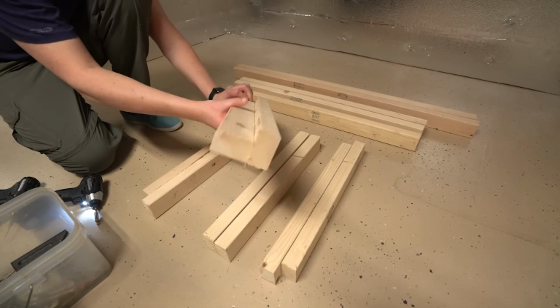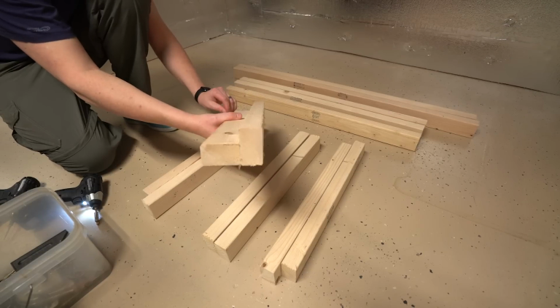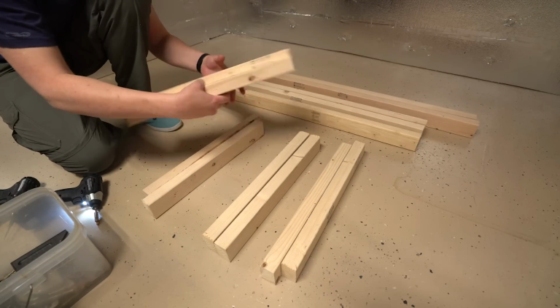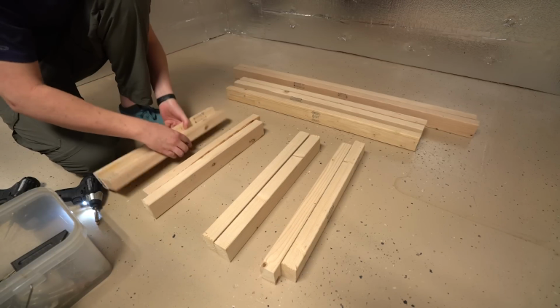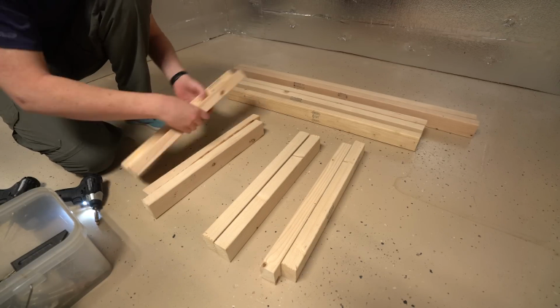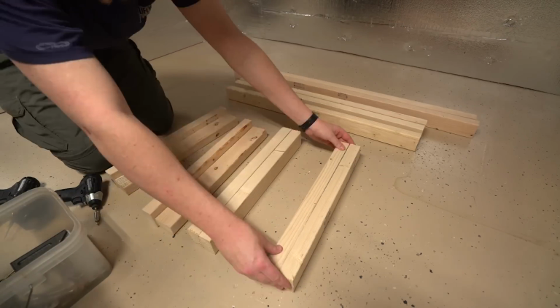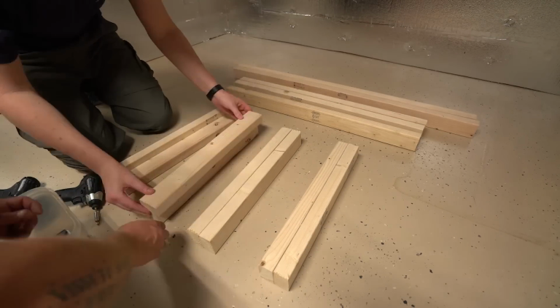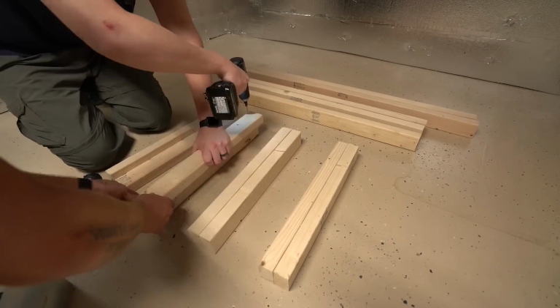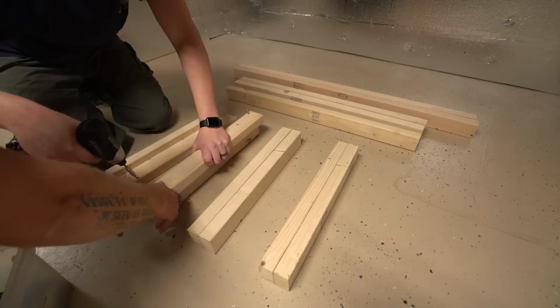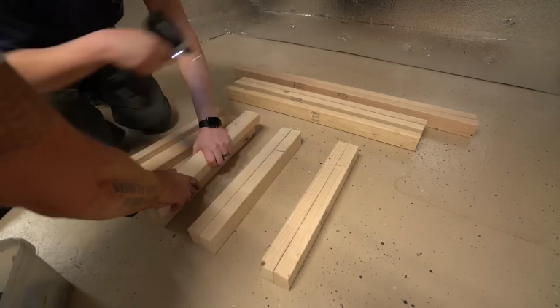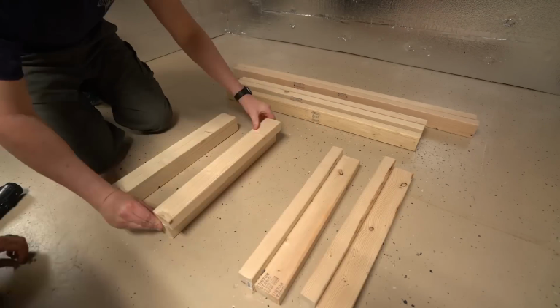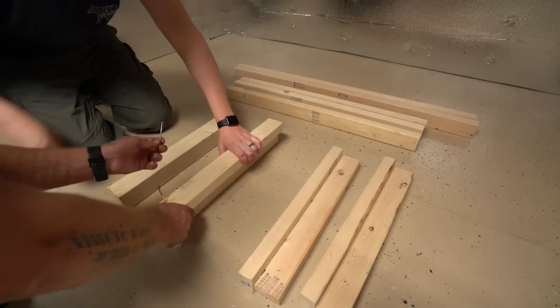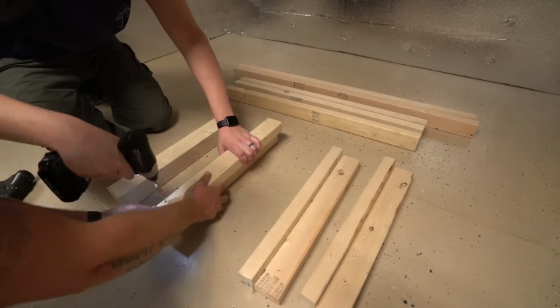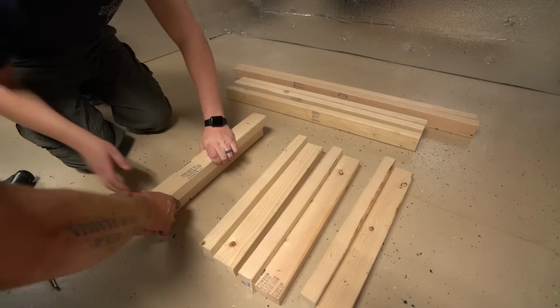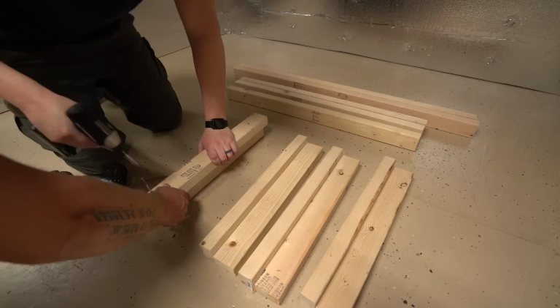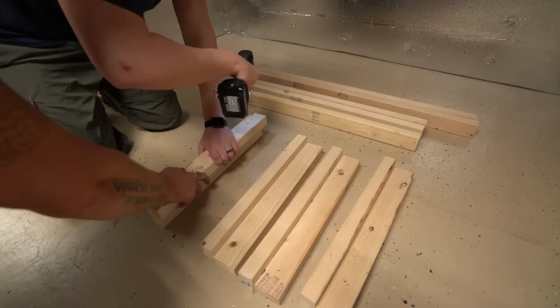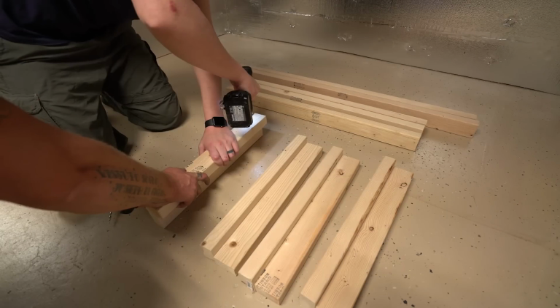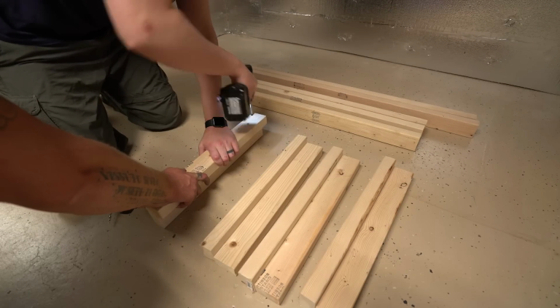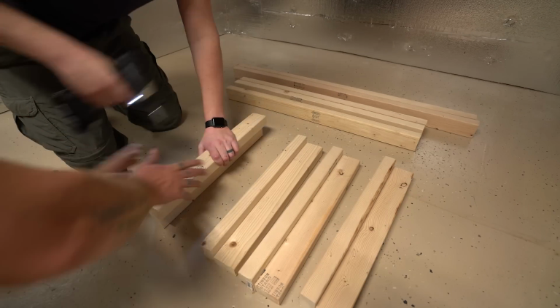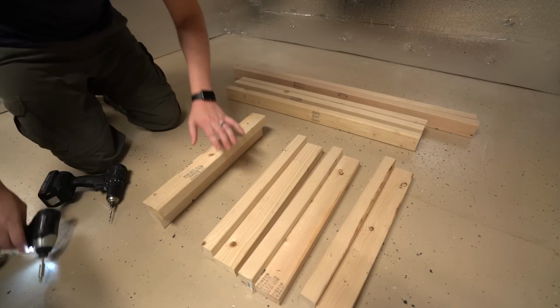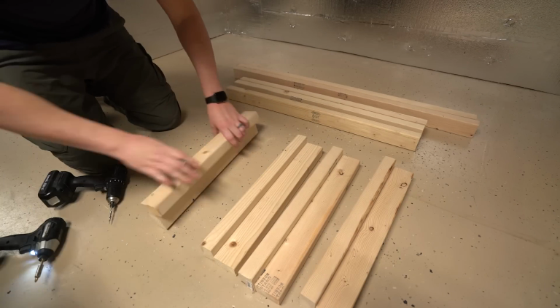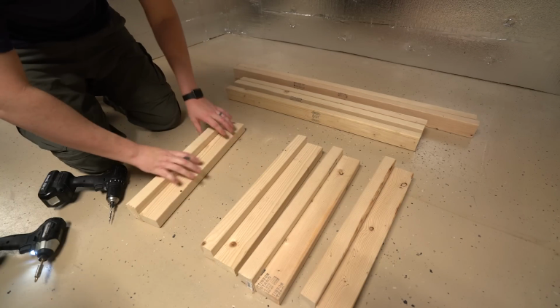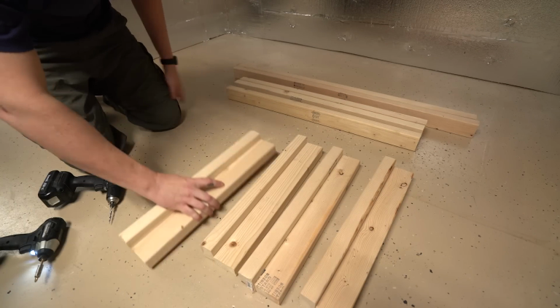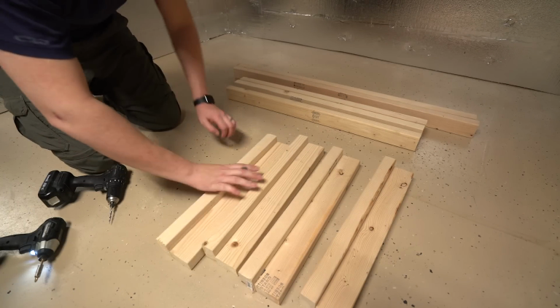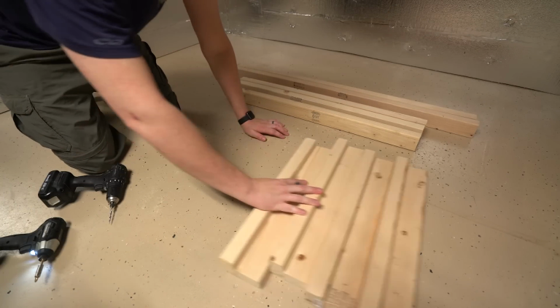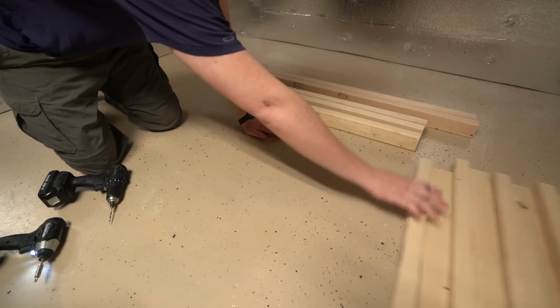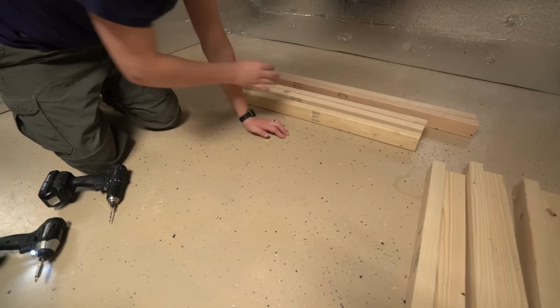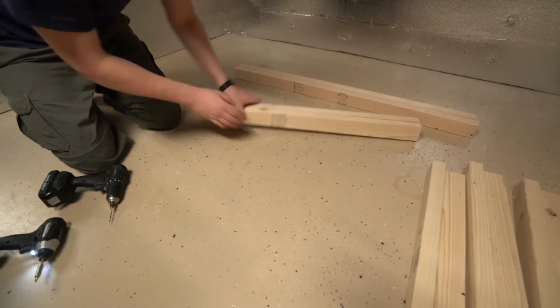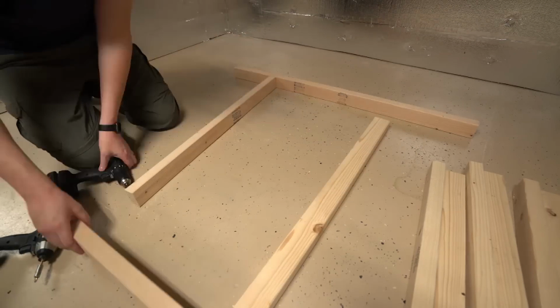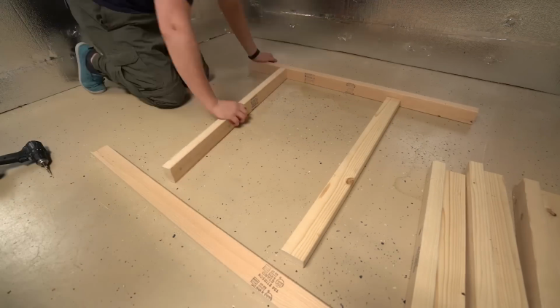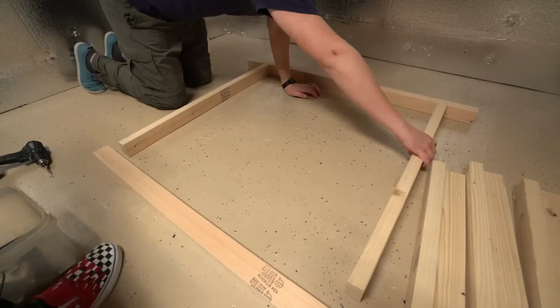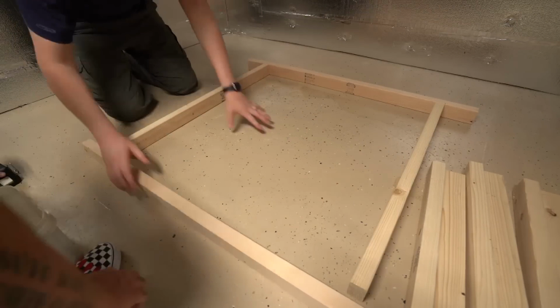I'm not sure why I originally put them at 20 and a half inches, but since all of my stands are that way, I'm gonna keep everything uniform. You could simplify this by making the legs 20 inches — you will still have plenty of room between your reservoir on the bottom and the tray up top.